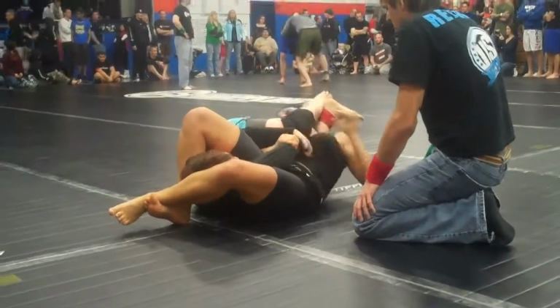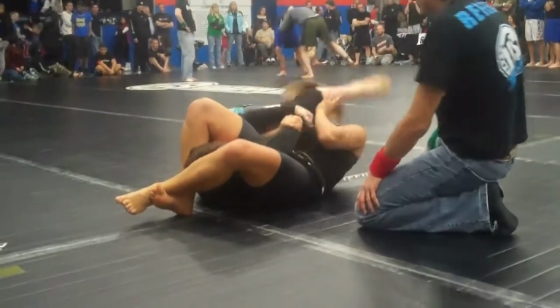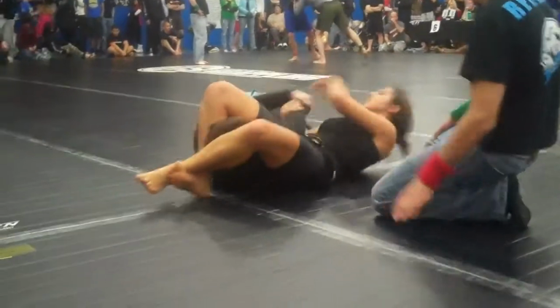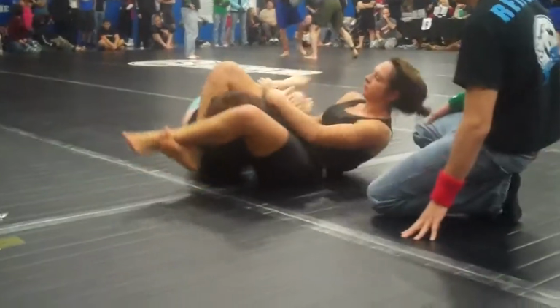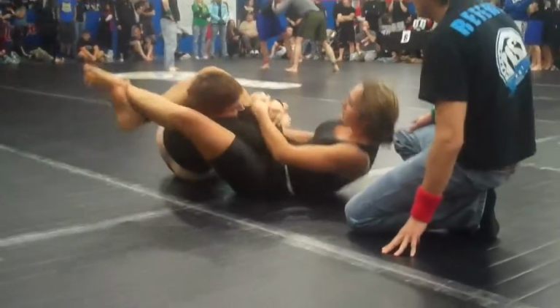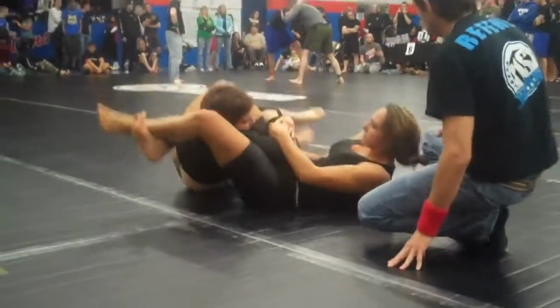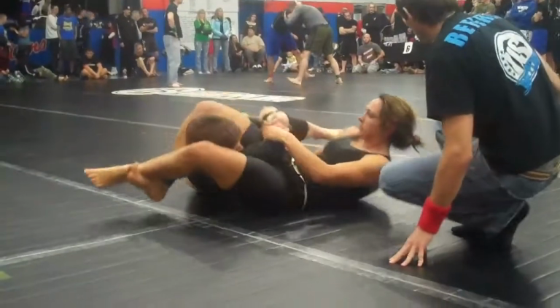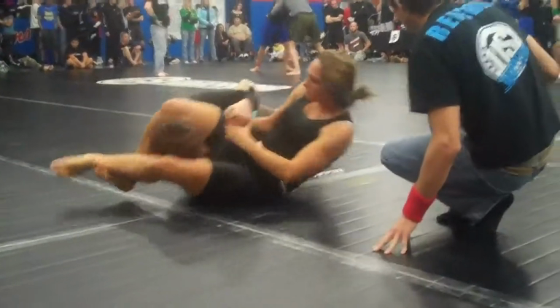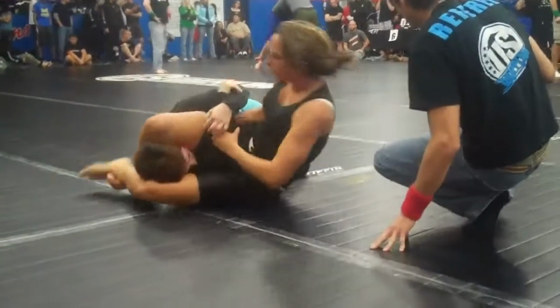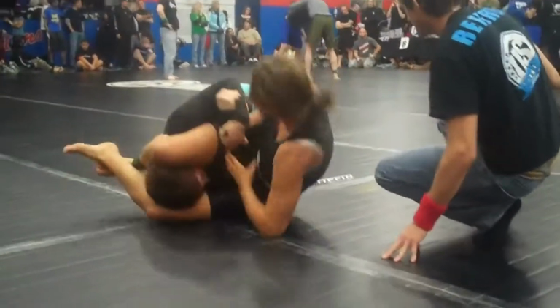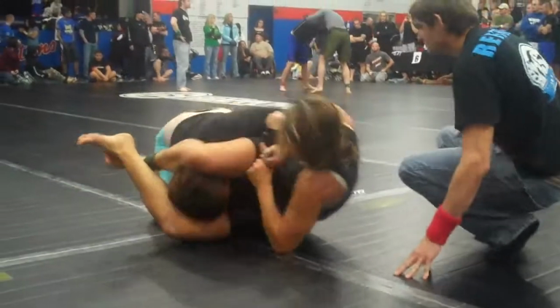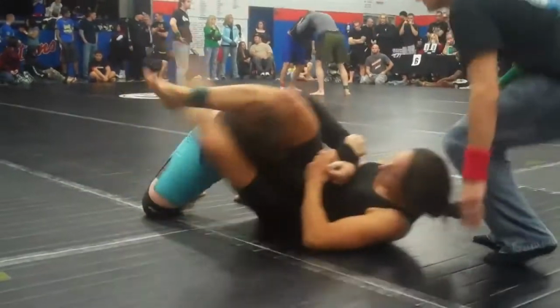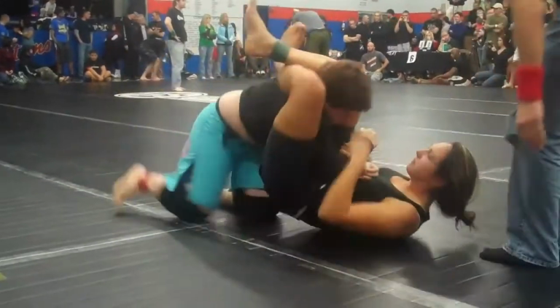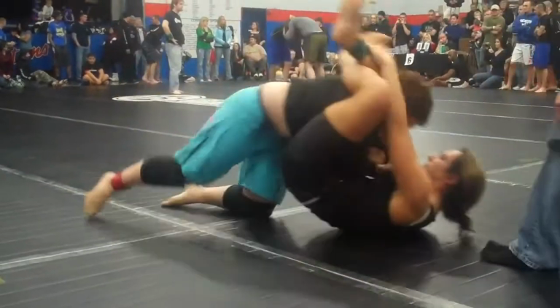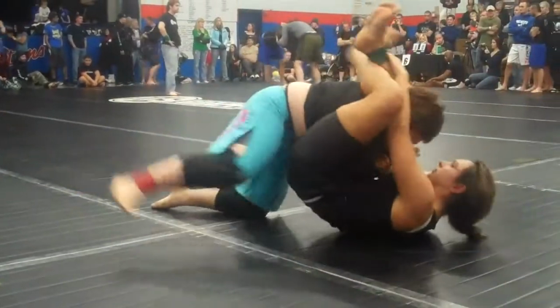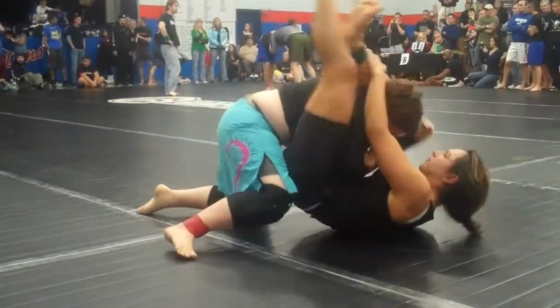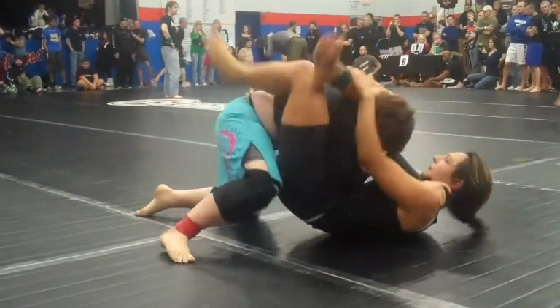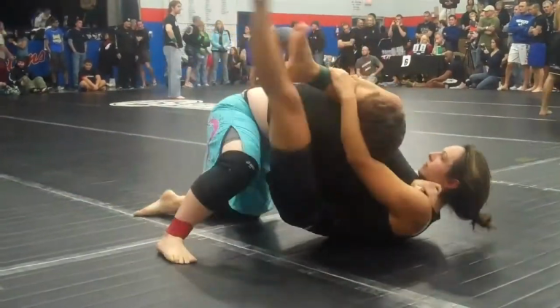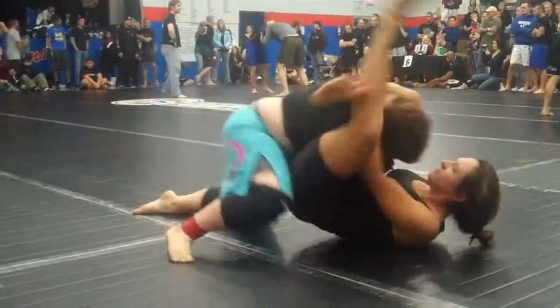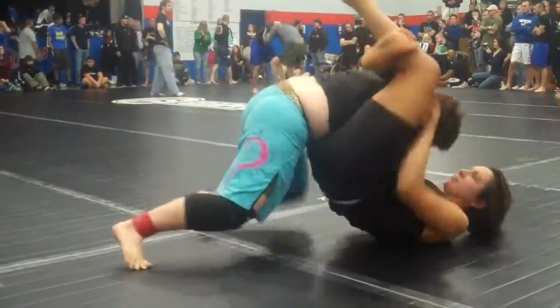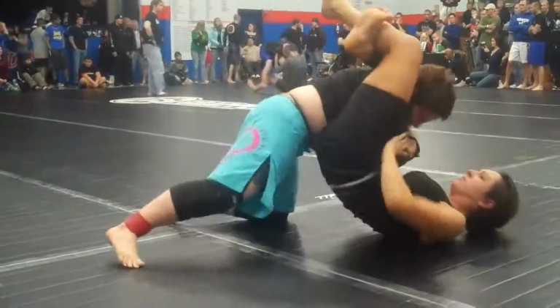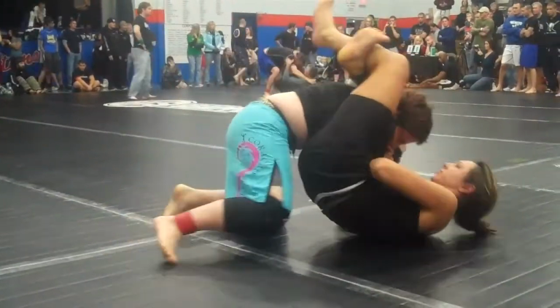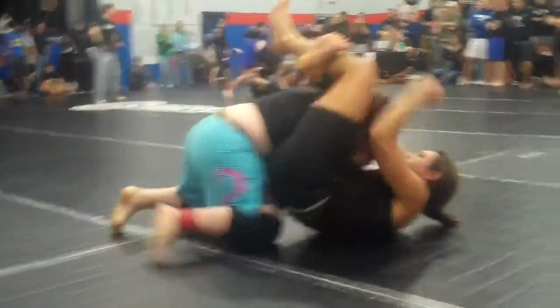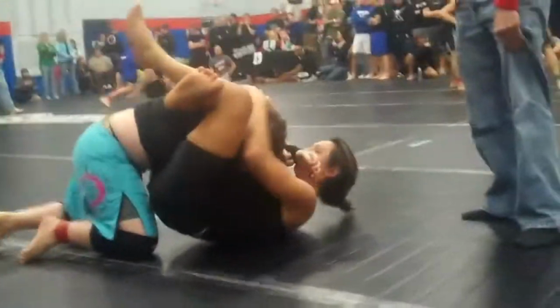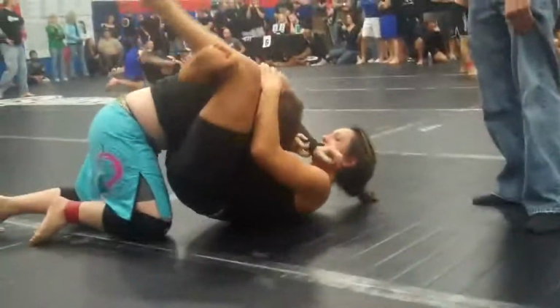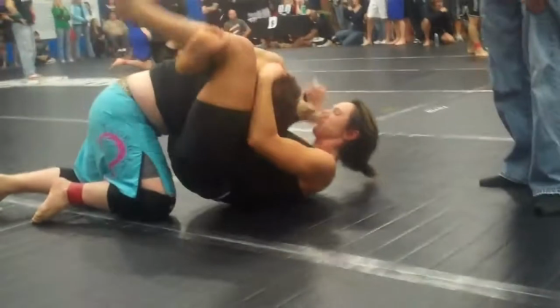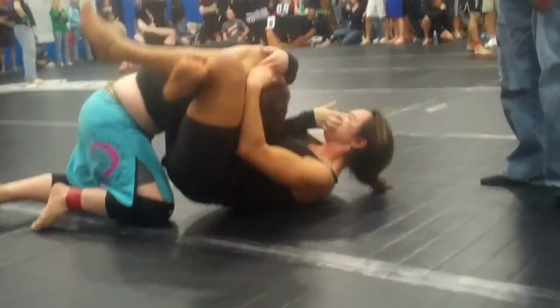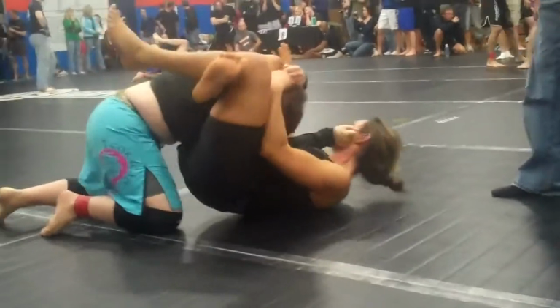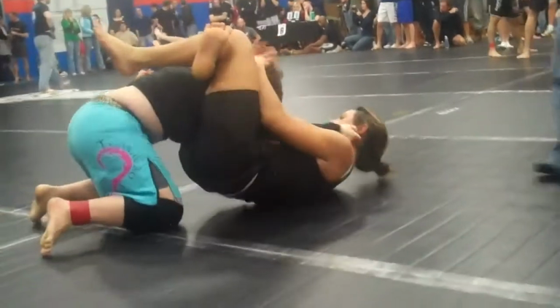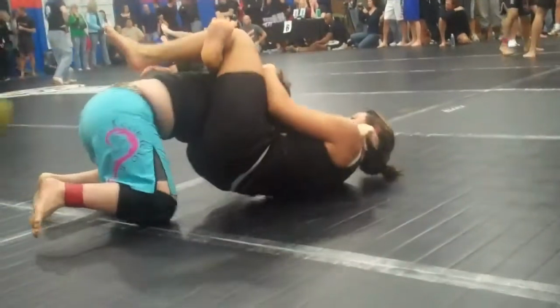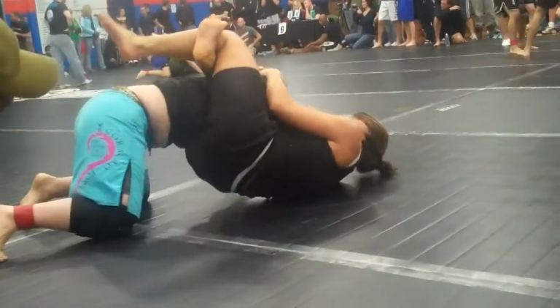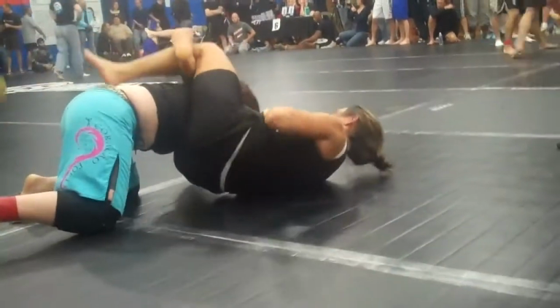Sit back up and do it, sit up and do it. Go. Lock it up, pull the knee down Pam. Sprawl. Pull the knee down and sprawl. Elbow to the floor.